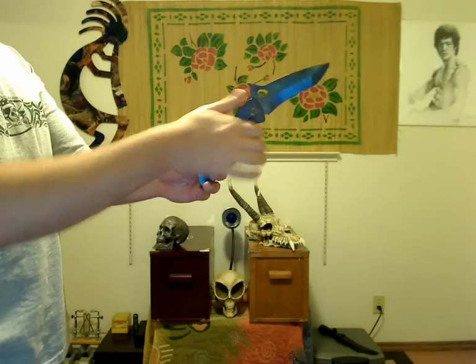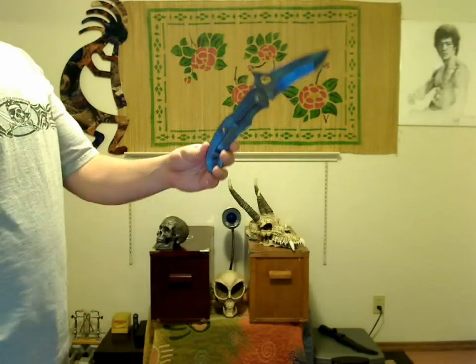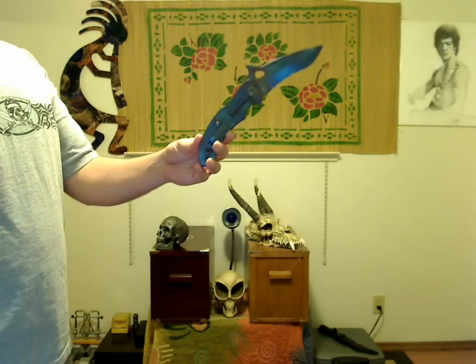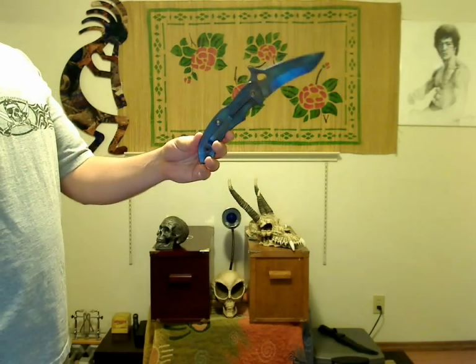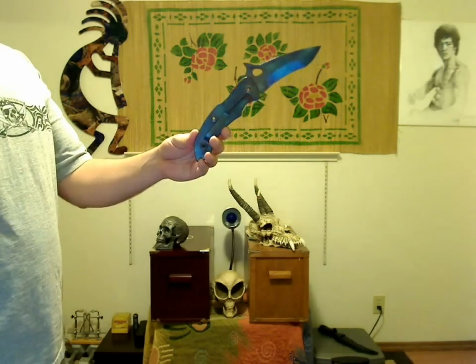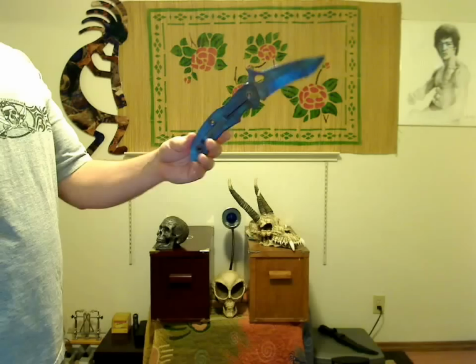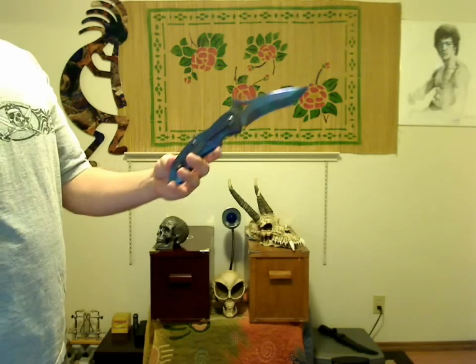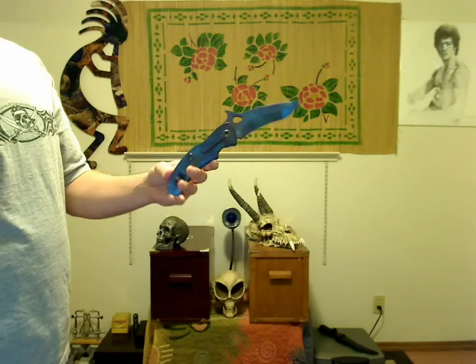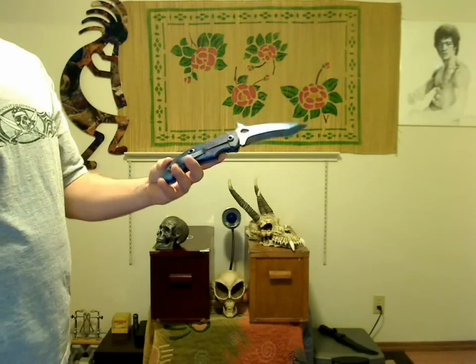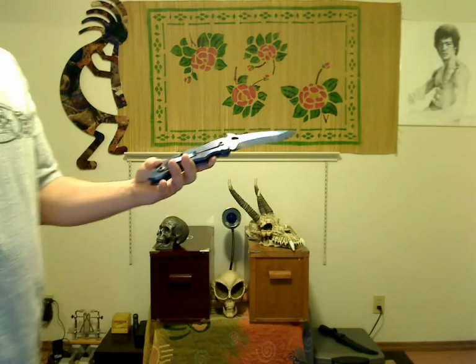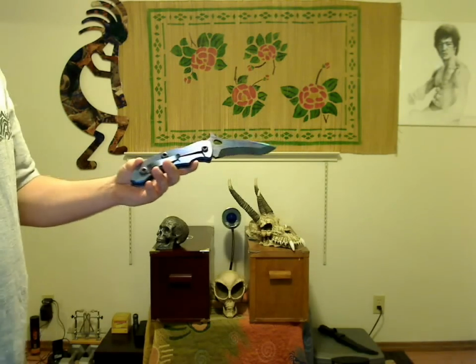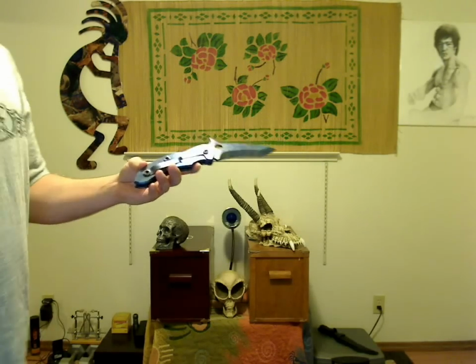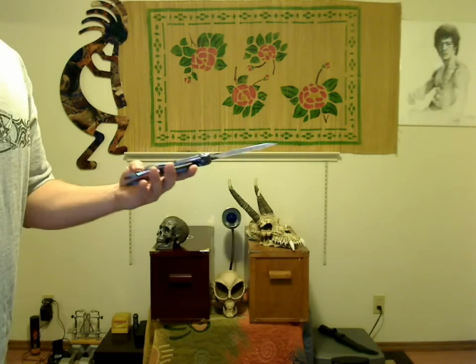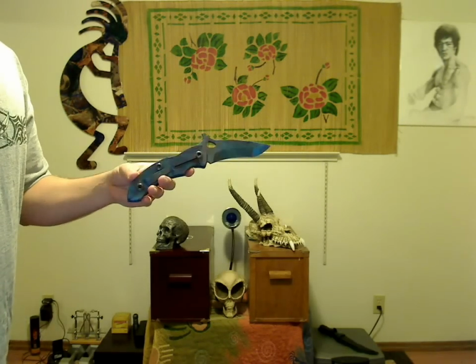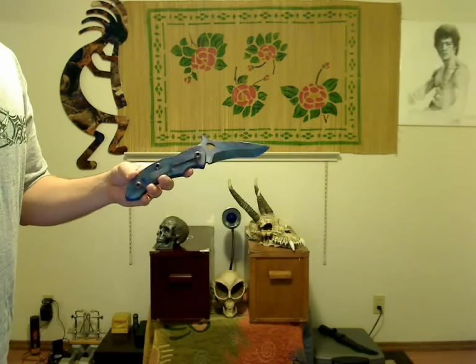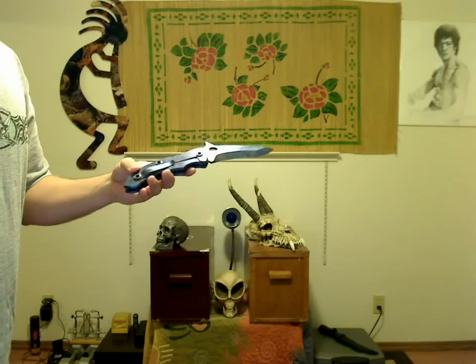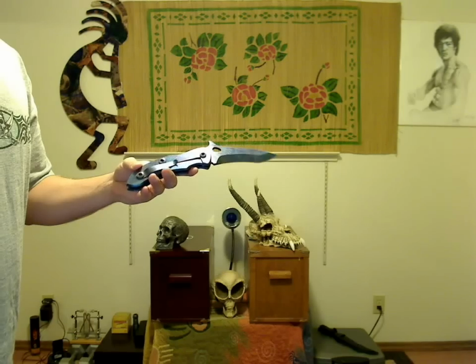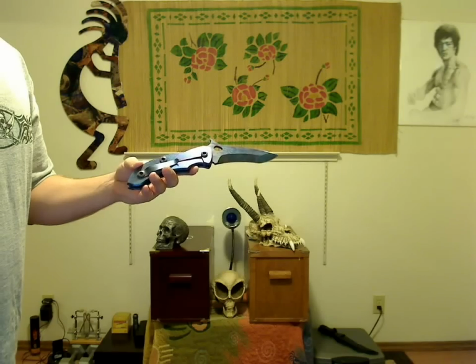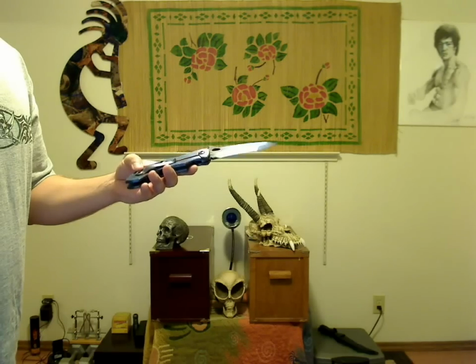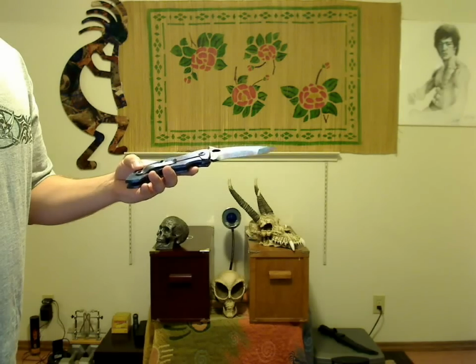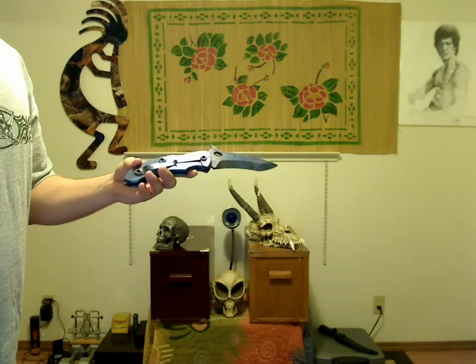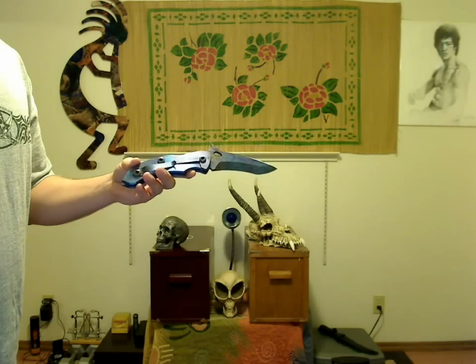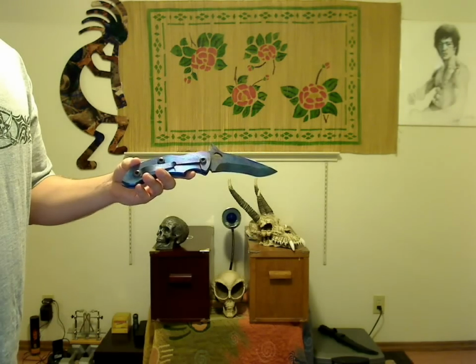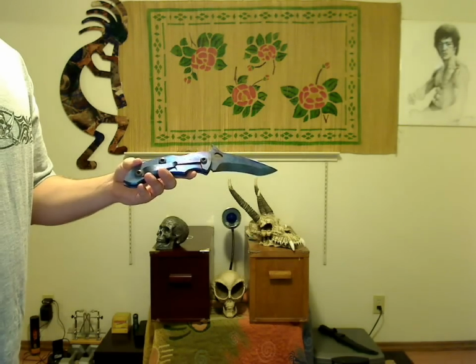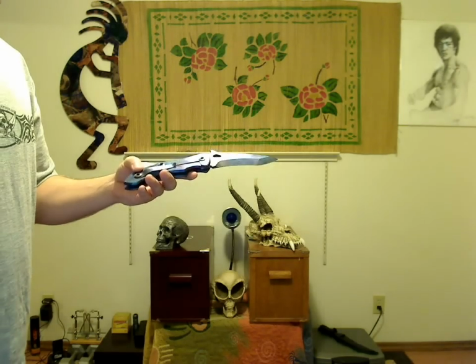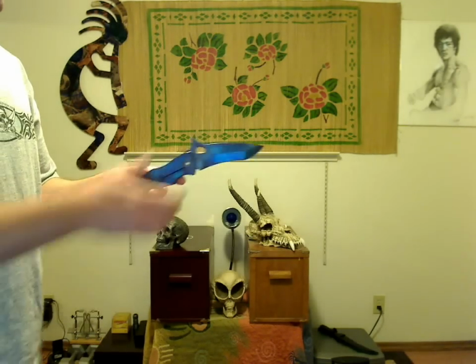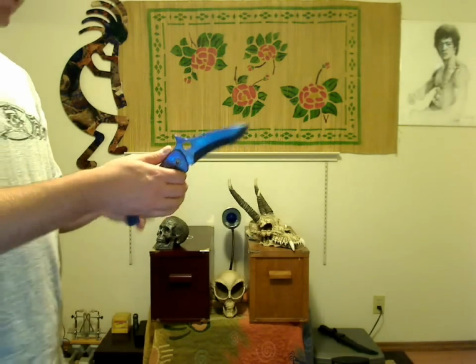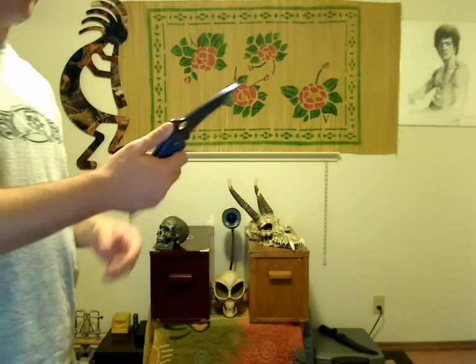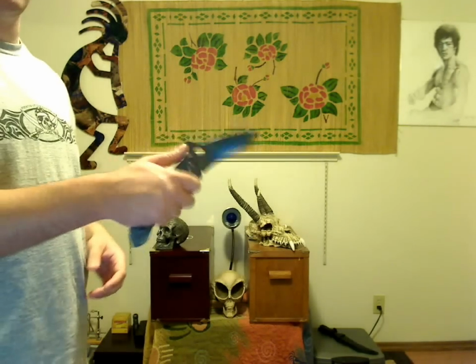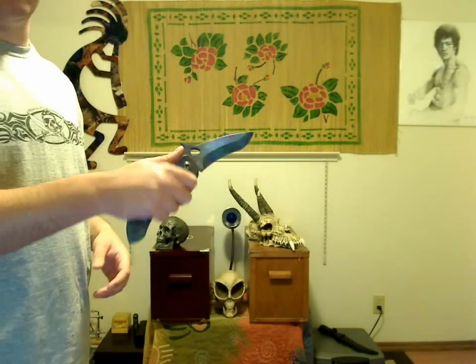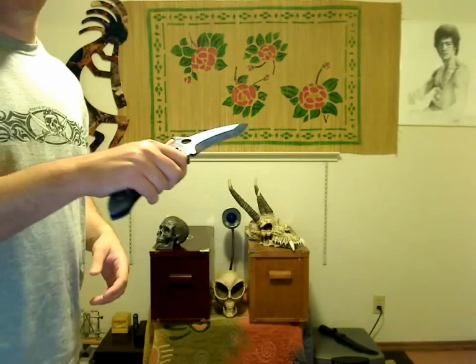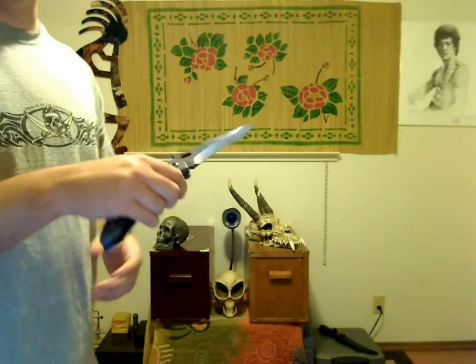Lacey Zavo, I believe, originally came up with that concept with the Urban Utility Knife series, and so many people have used it now that it's almost cliché — but Warren Thomas's execution is the most beautiful to me.